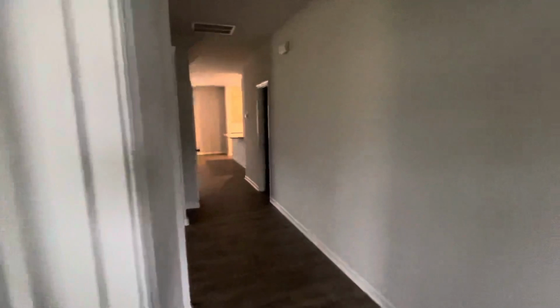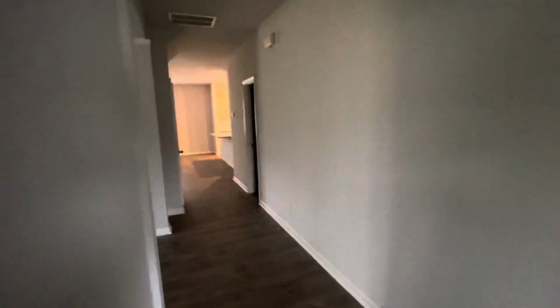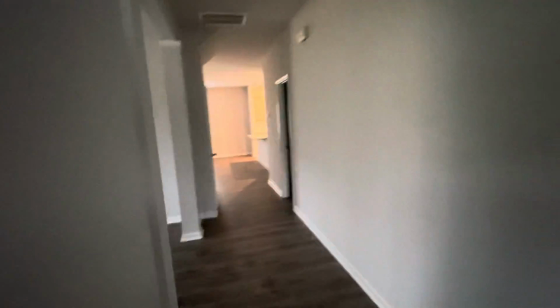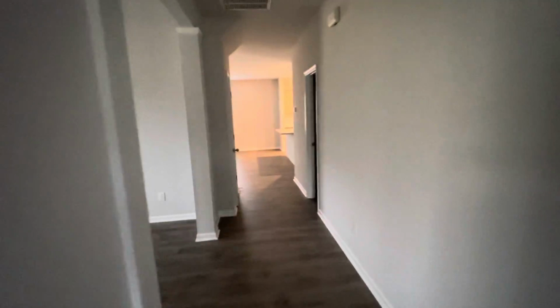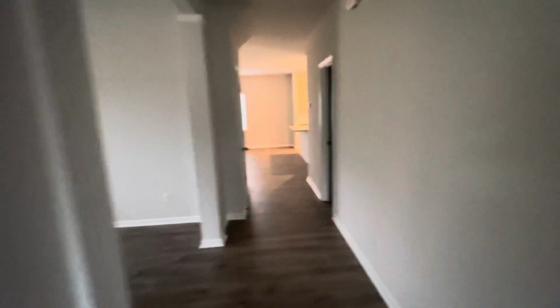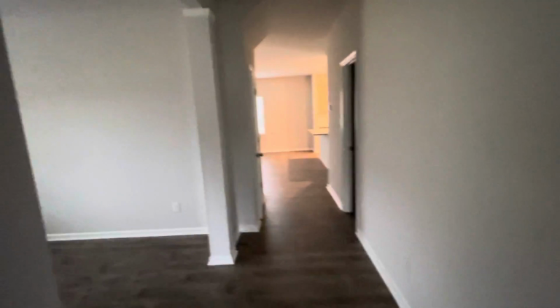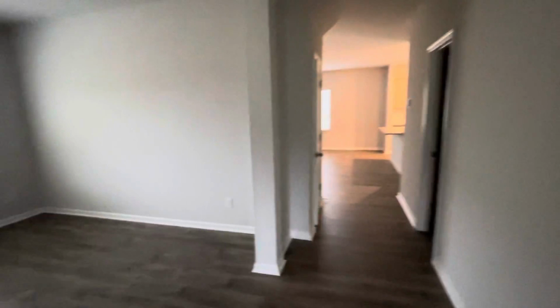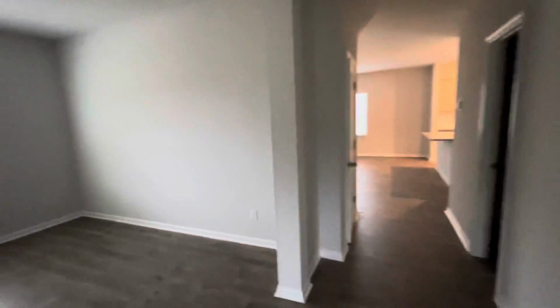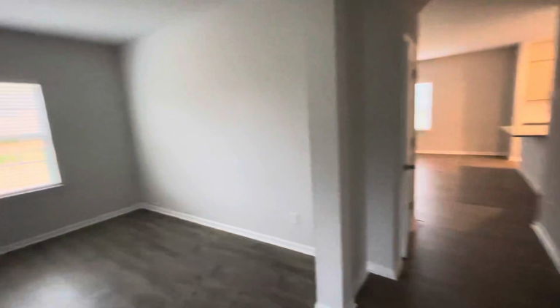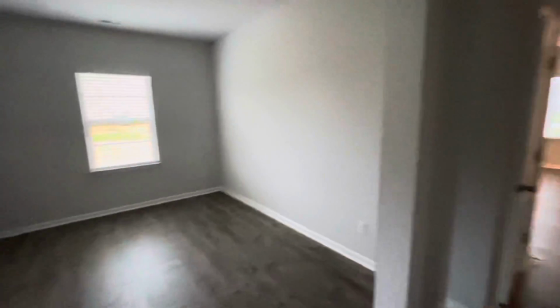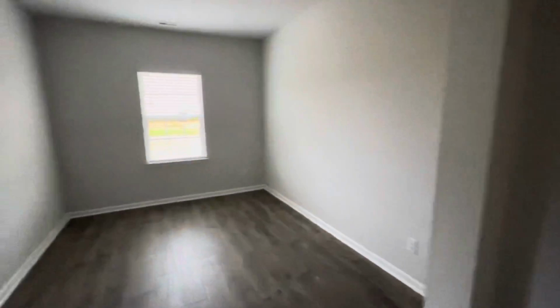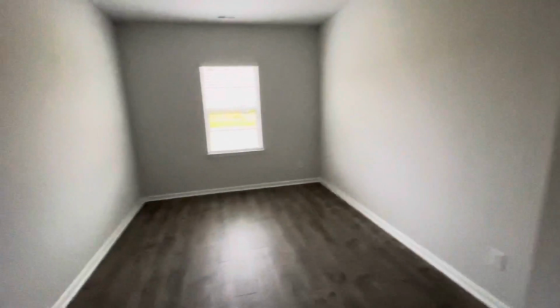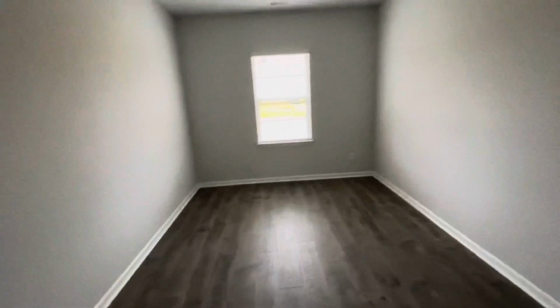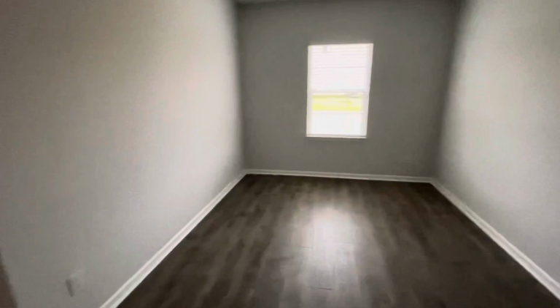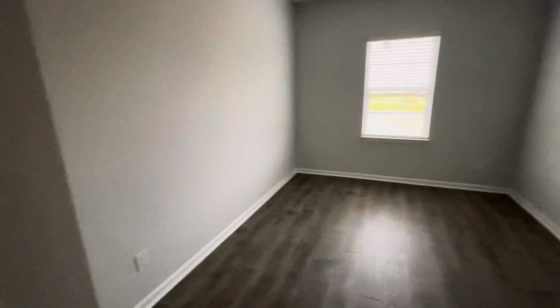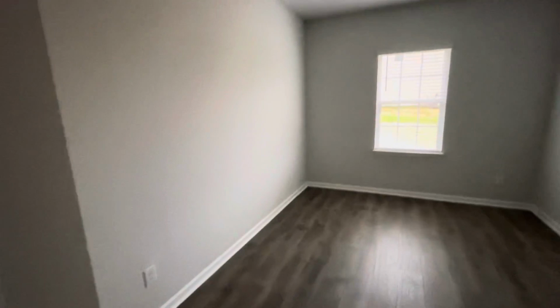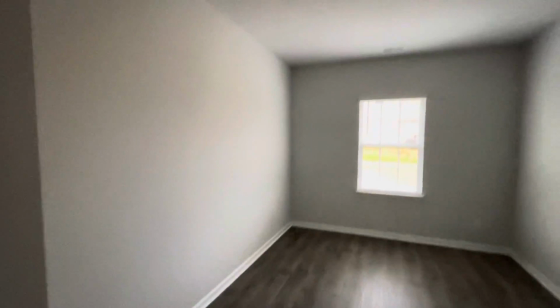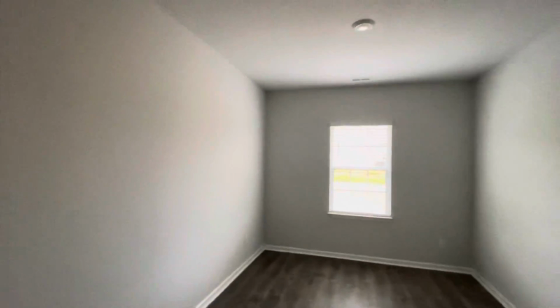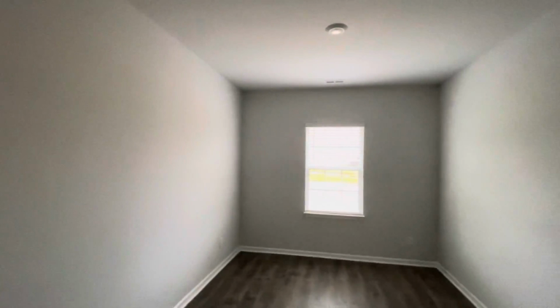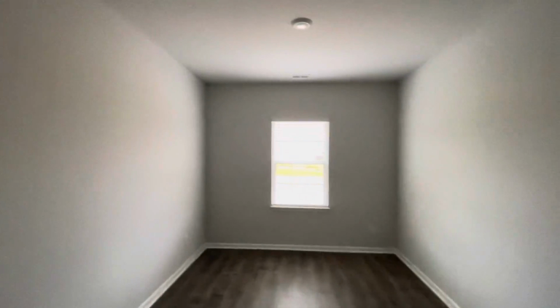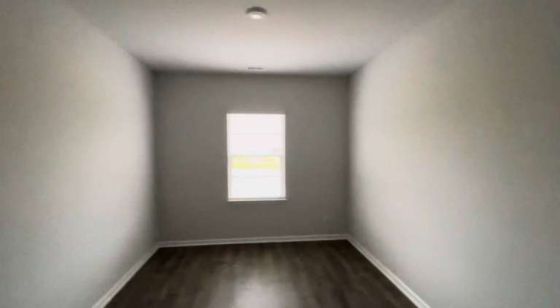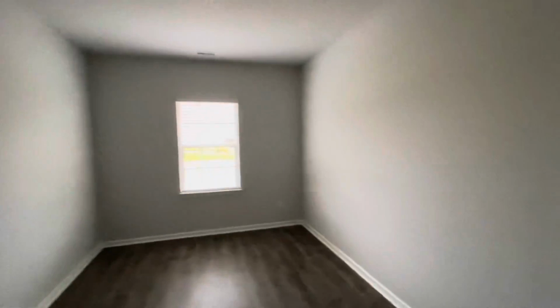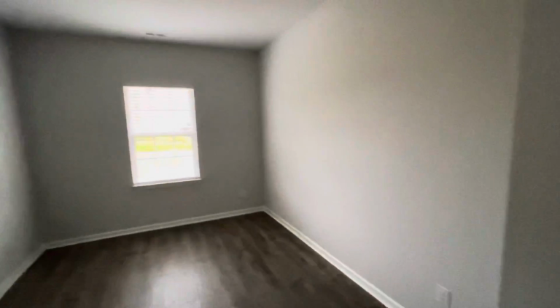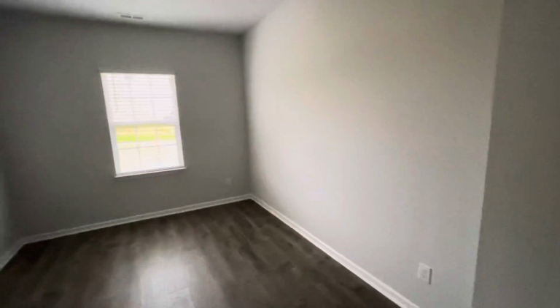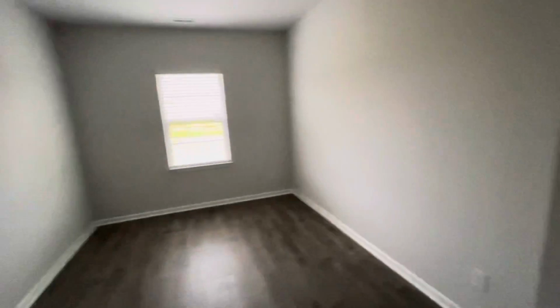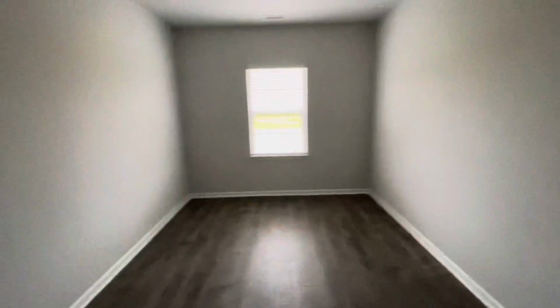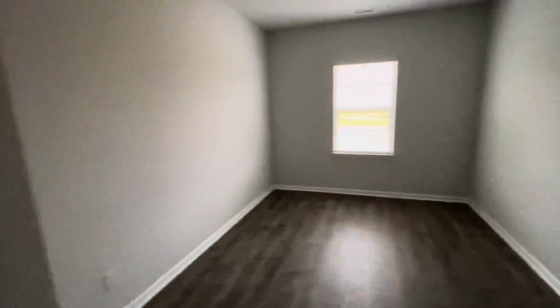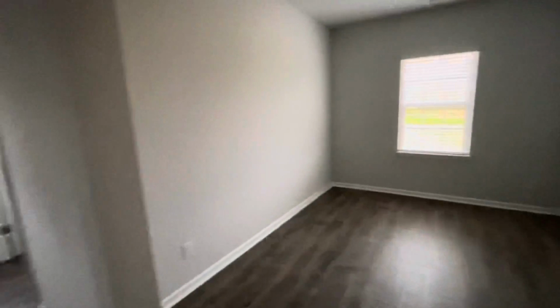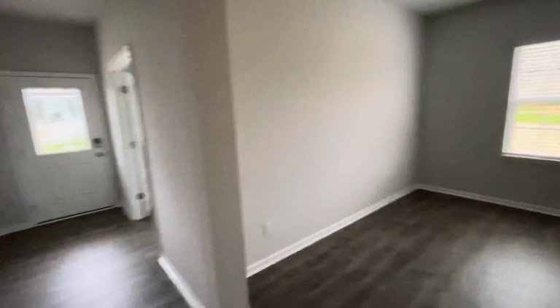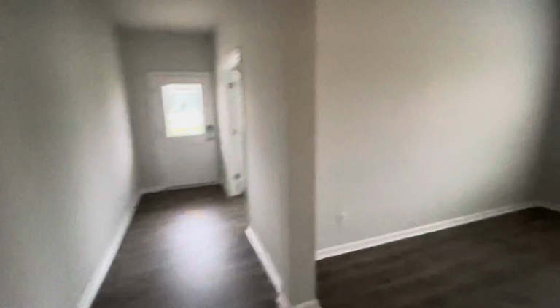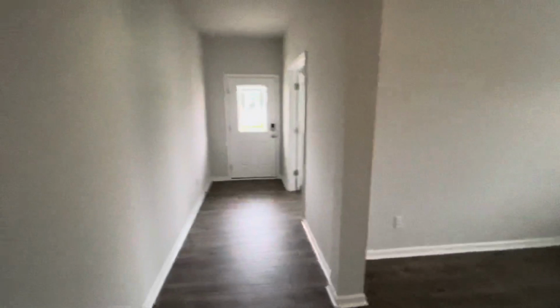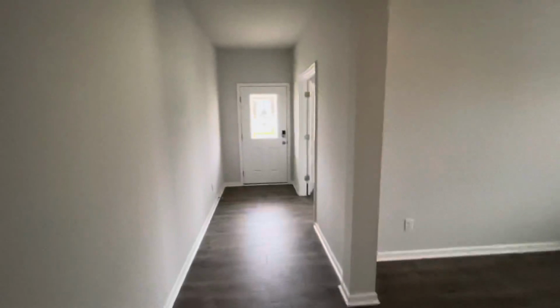And this is the foyer coming in. This is a formal dining space here, and I'll show you the front entry.